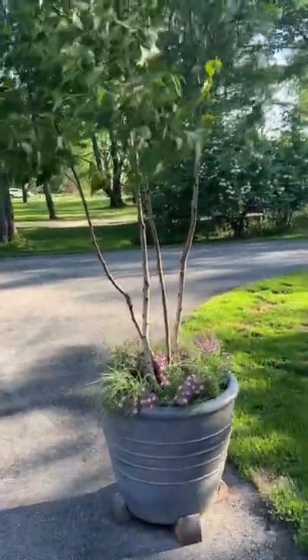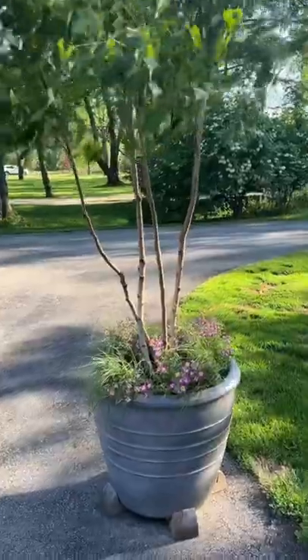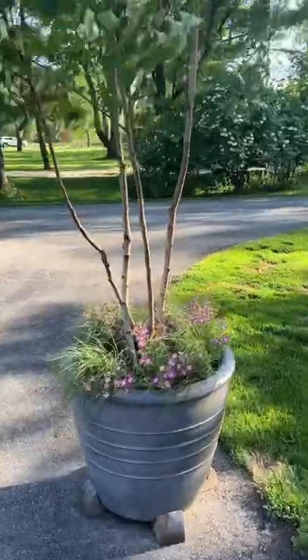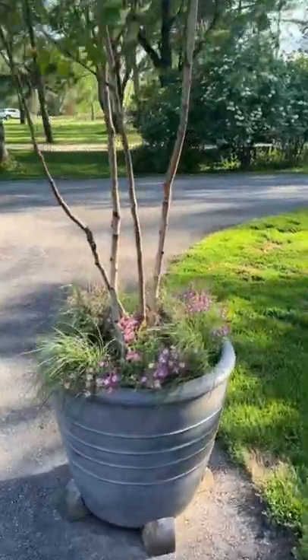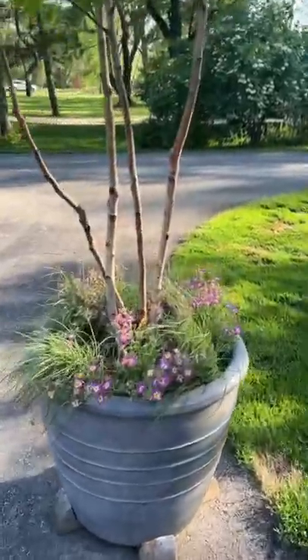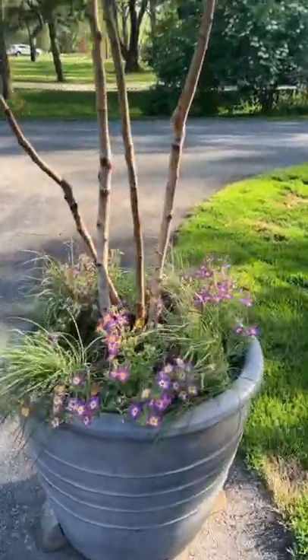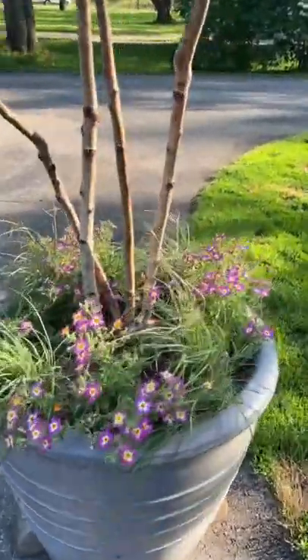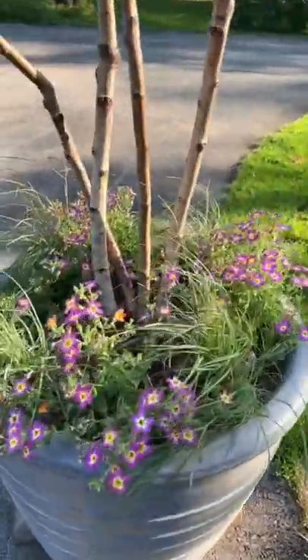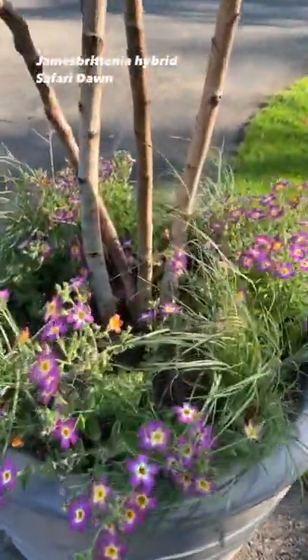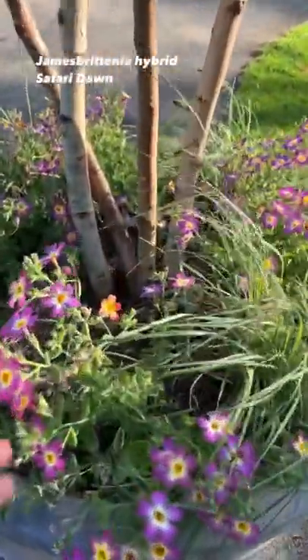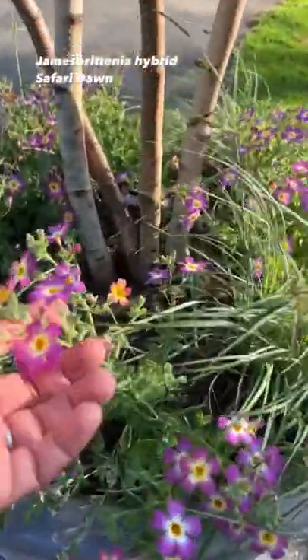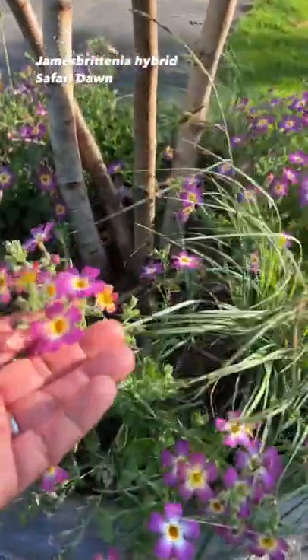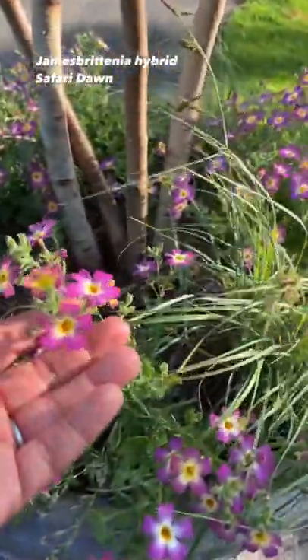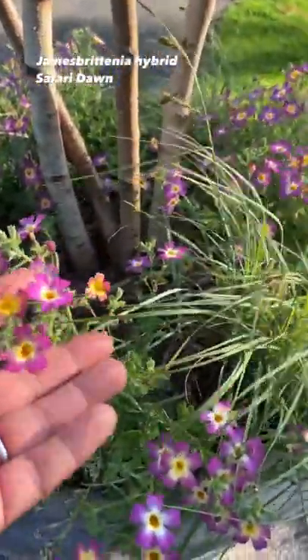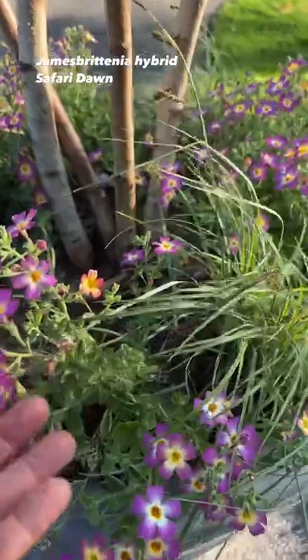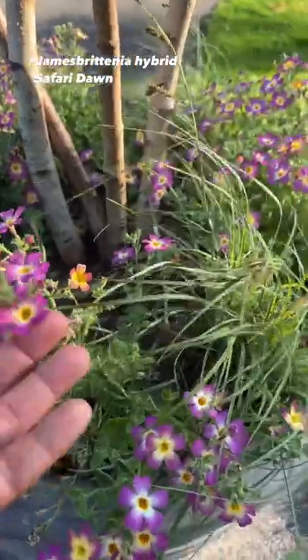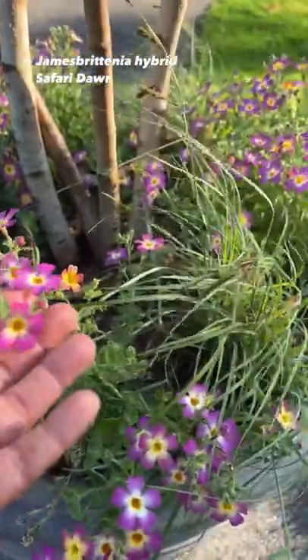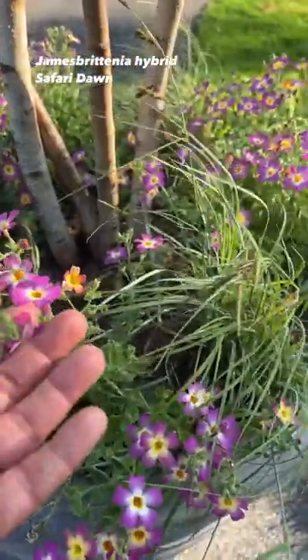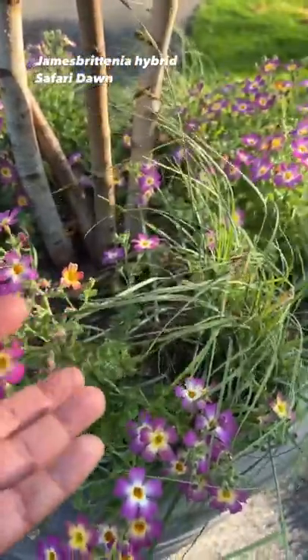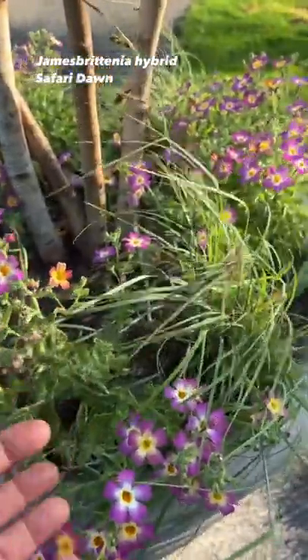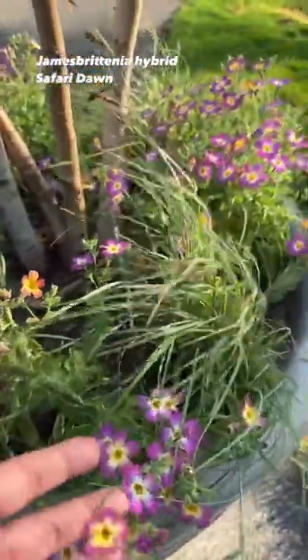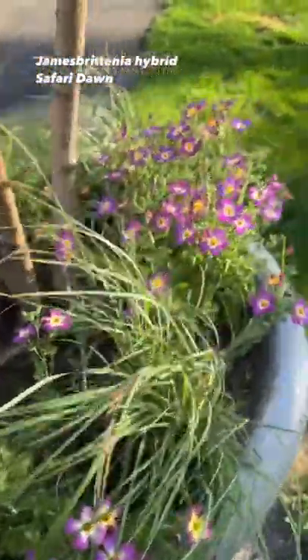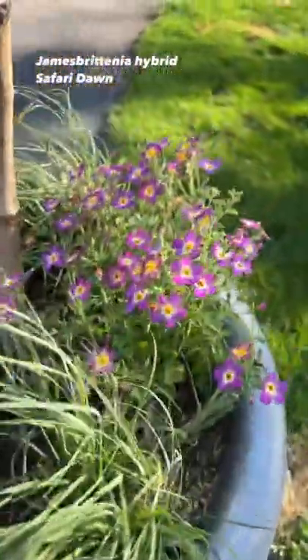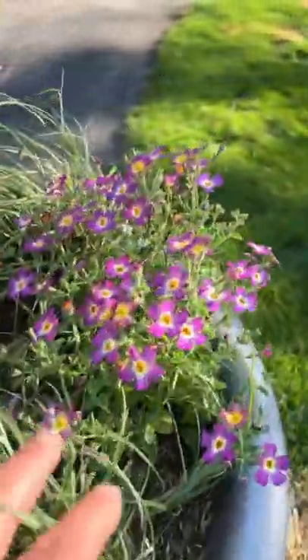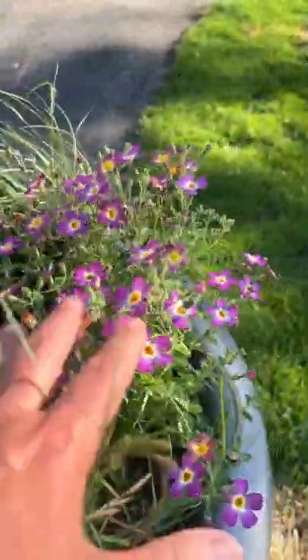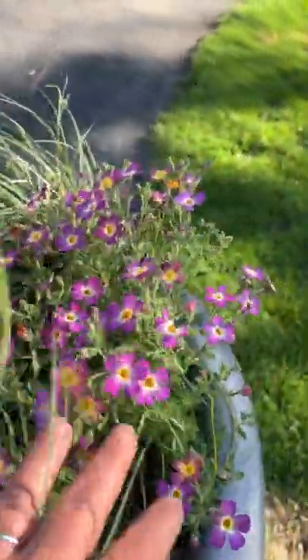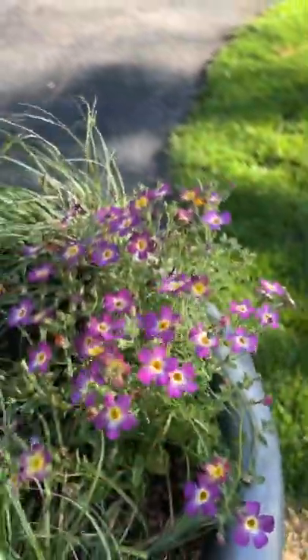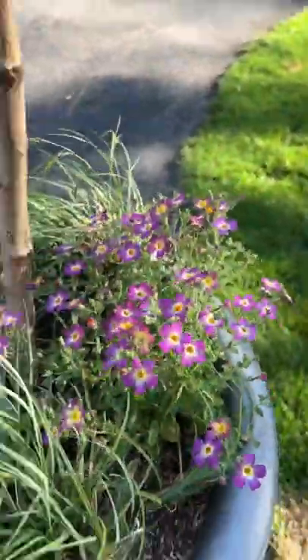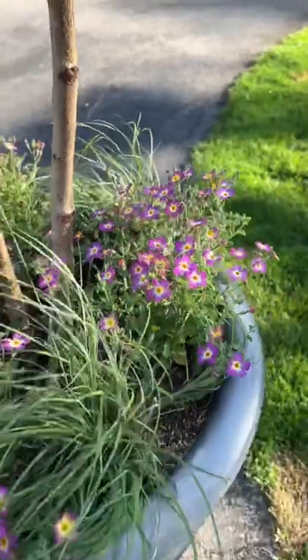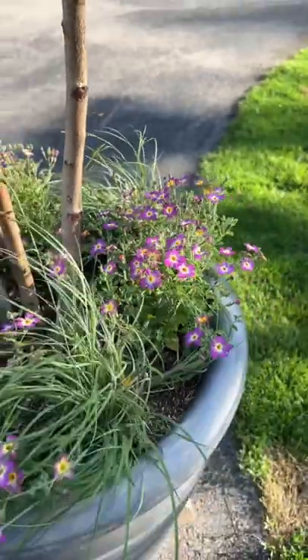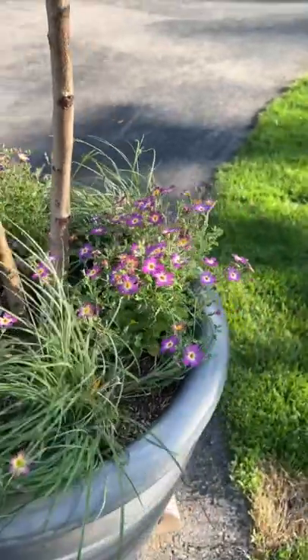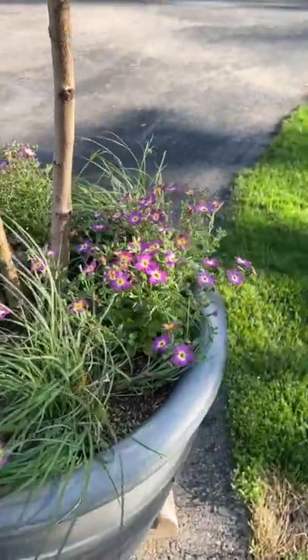I wanted to show you what happened in the bottom of these pots, because you might remember that I put in this Safari Dawn James Britannia down here. And boy, is it just doing its thing. I really love that plant — what a great performer.